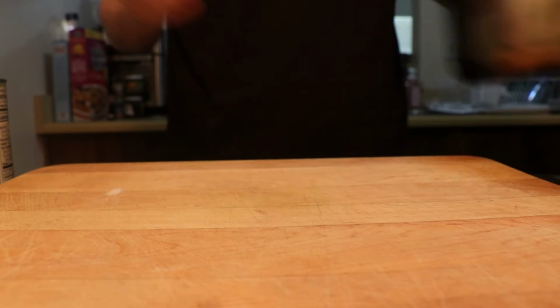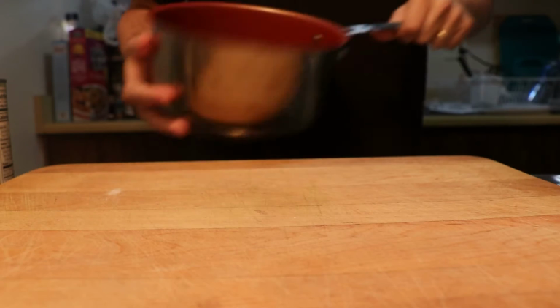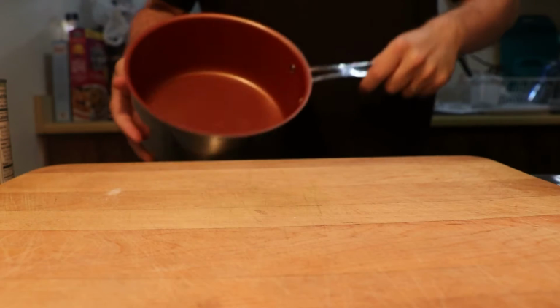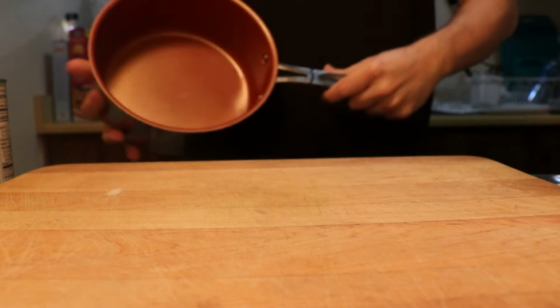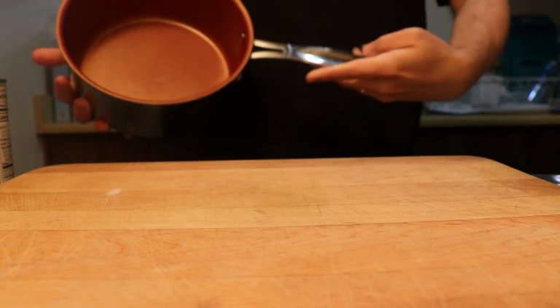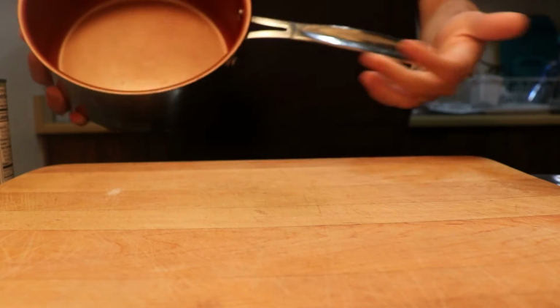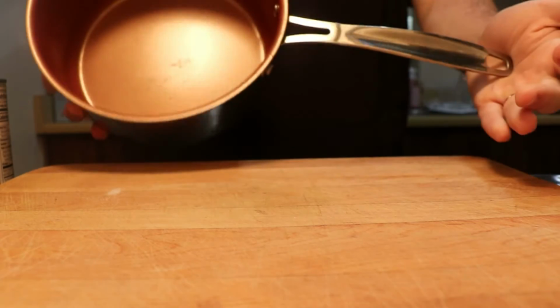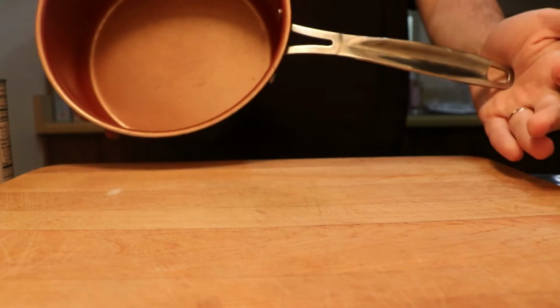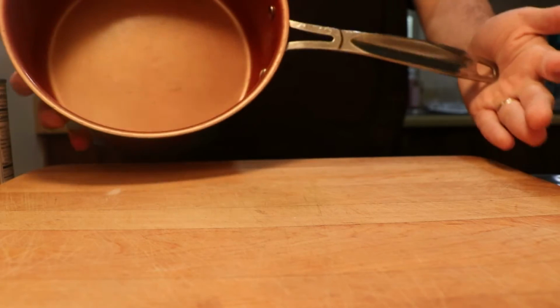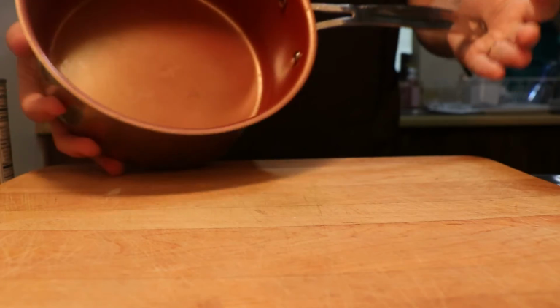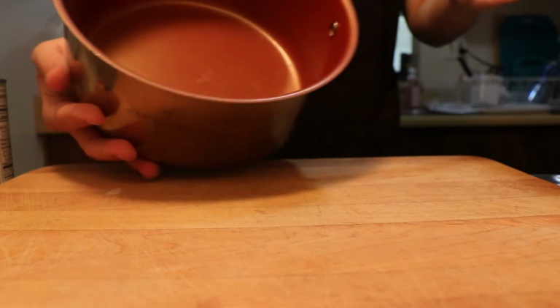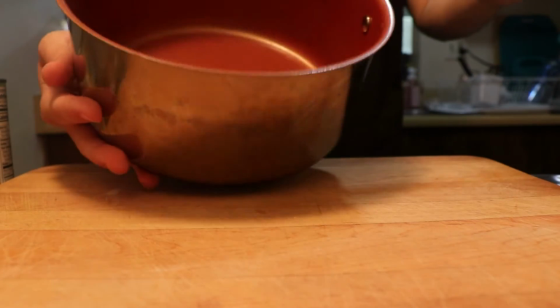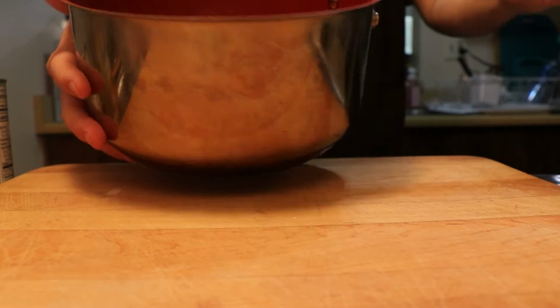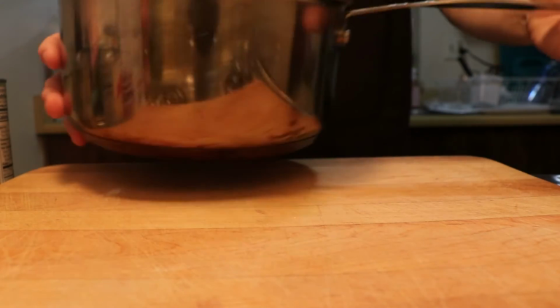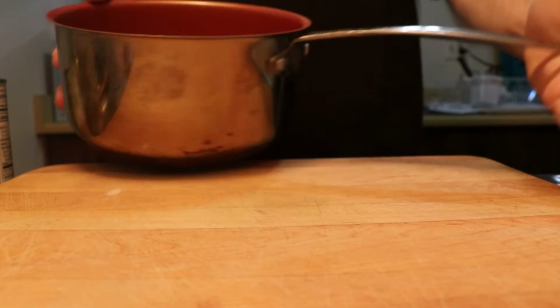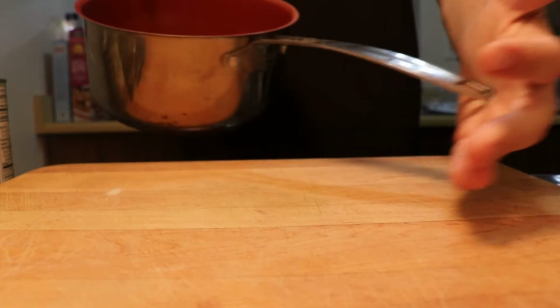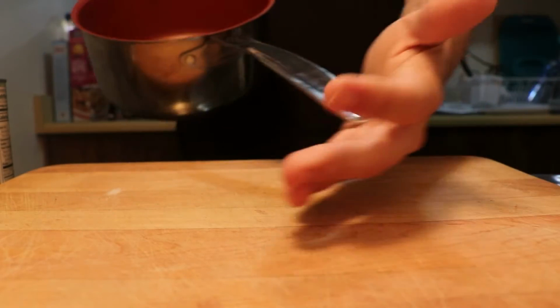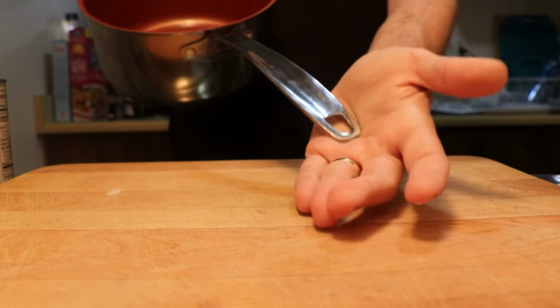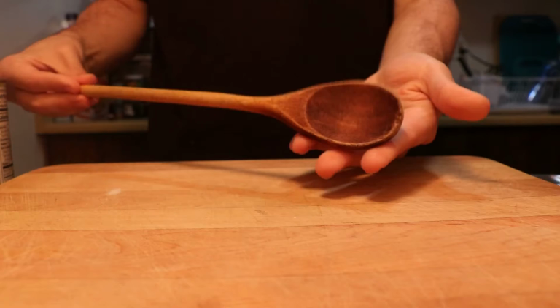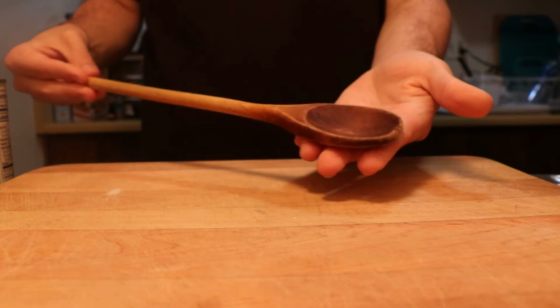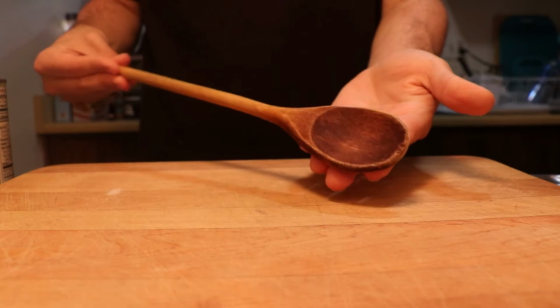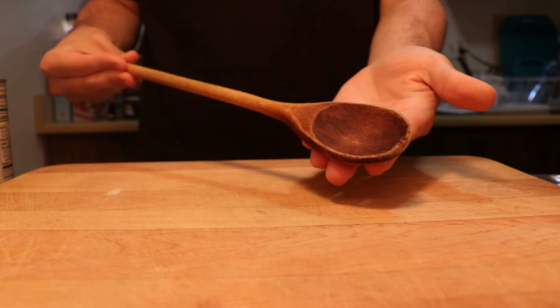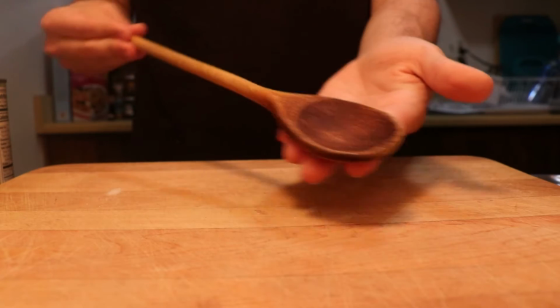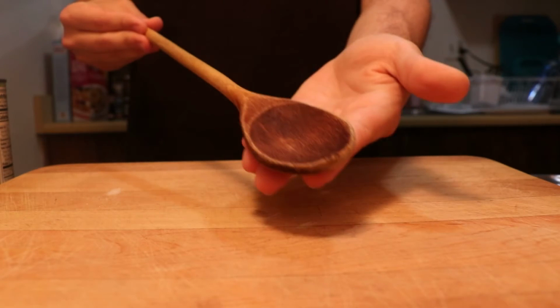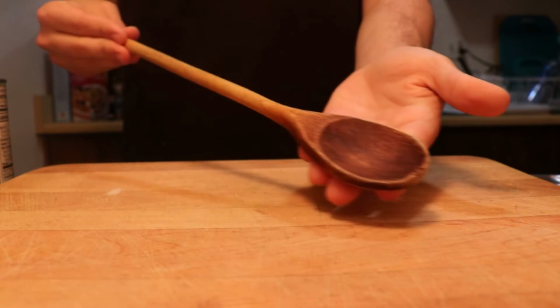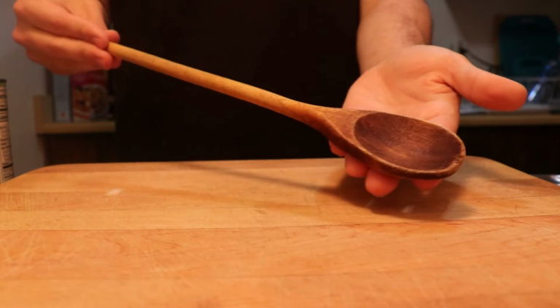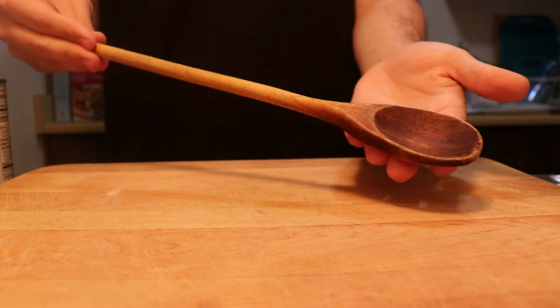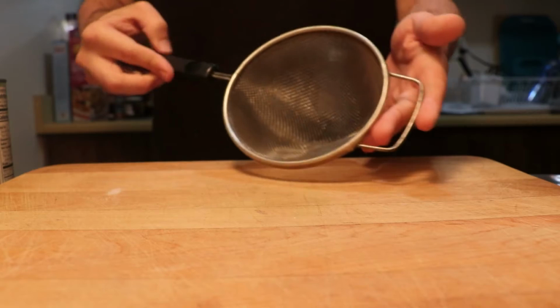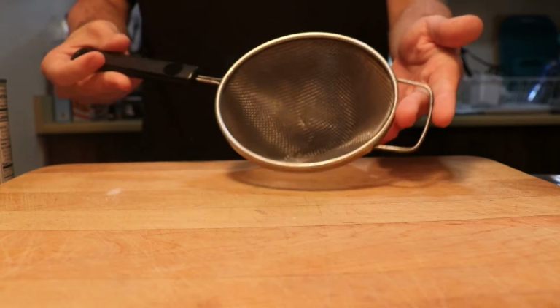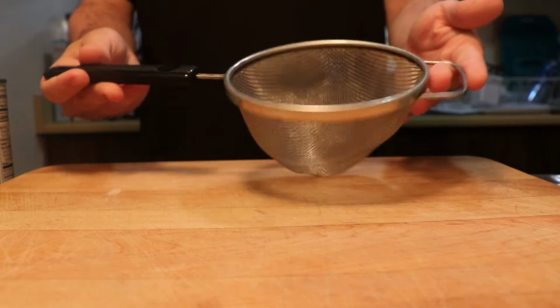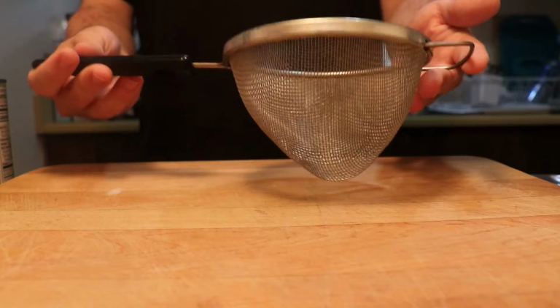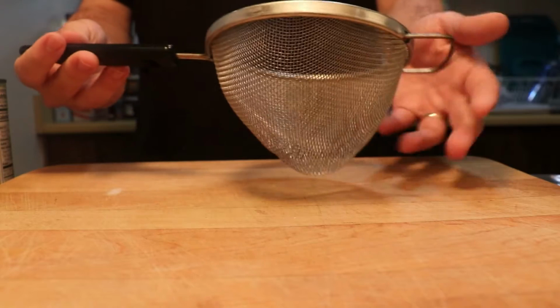Here are the tools that we're going to need to make our Atol de Elote. We're going to need a large pot, we're going to need something to stir with, and we're going to want our mesh strainer.